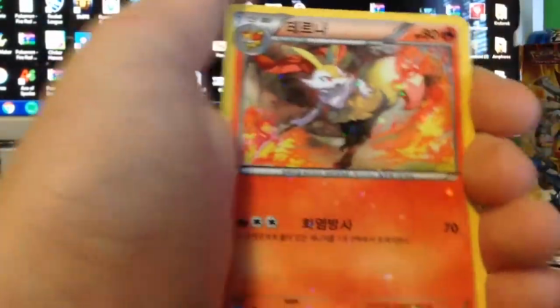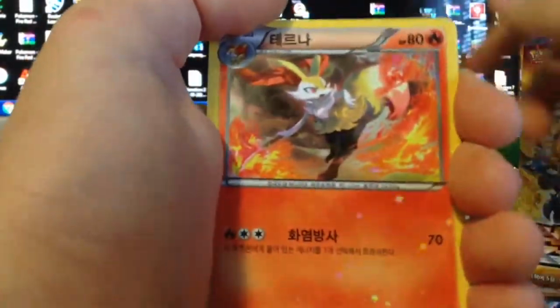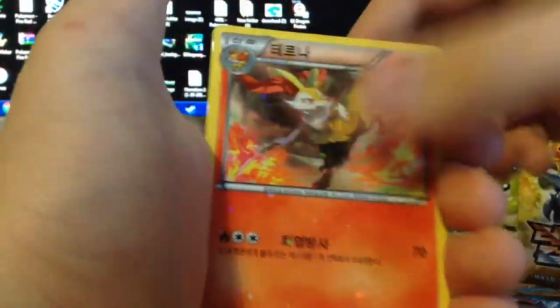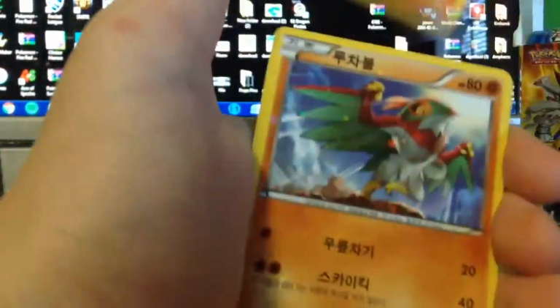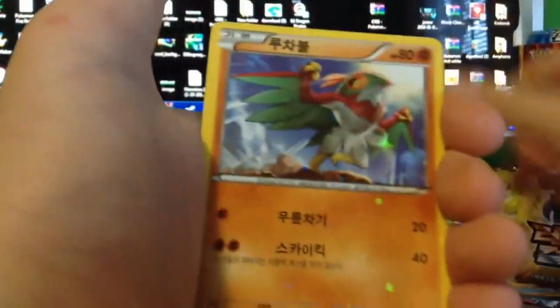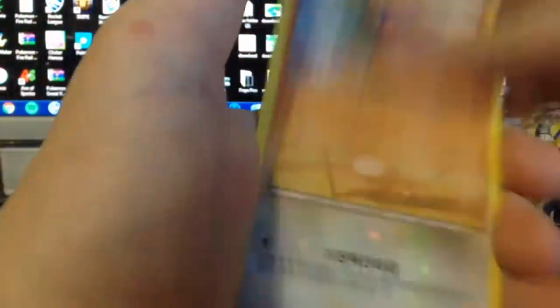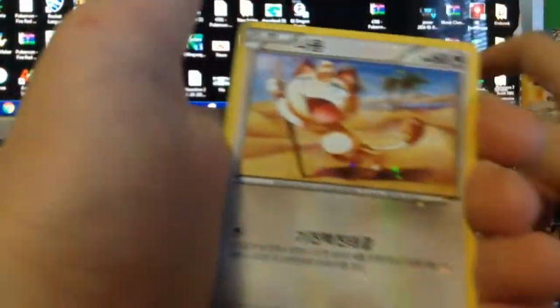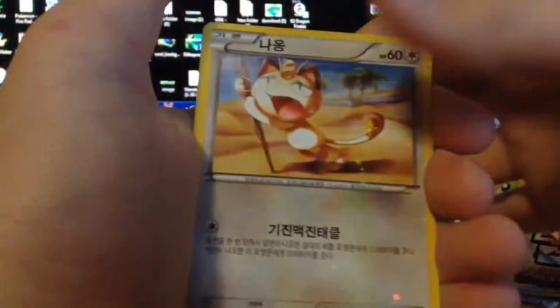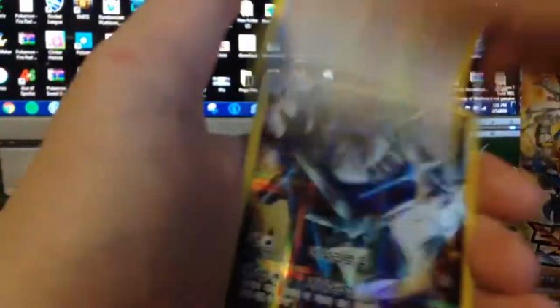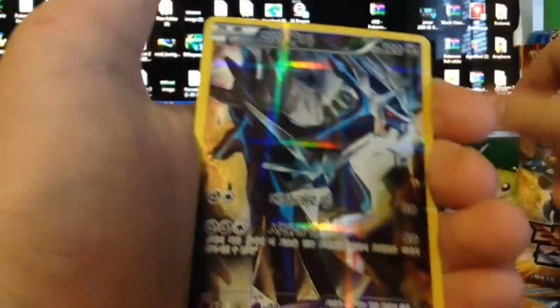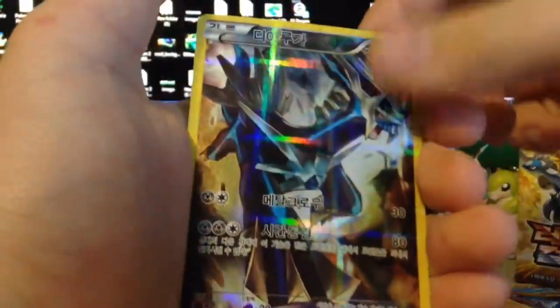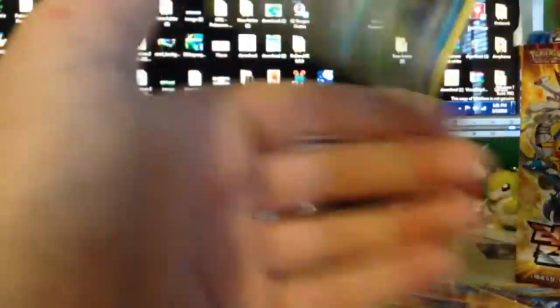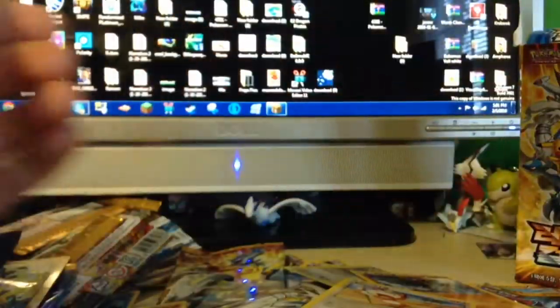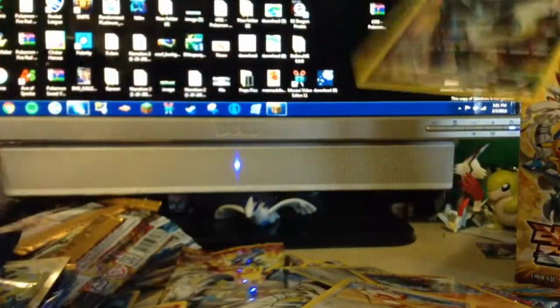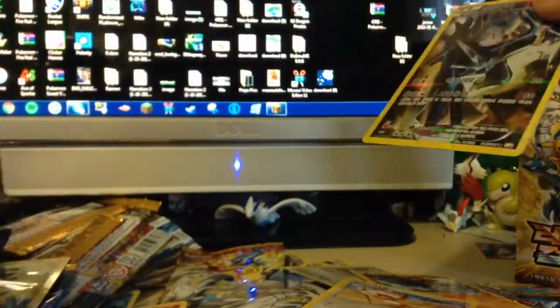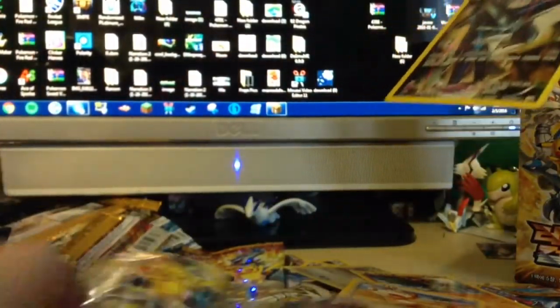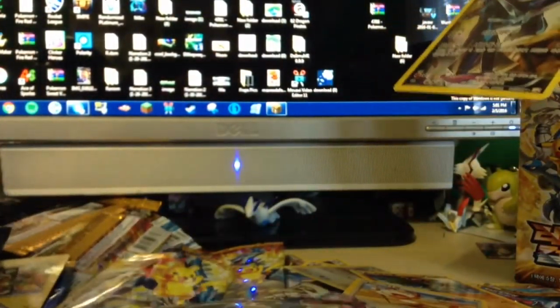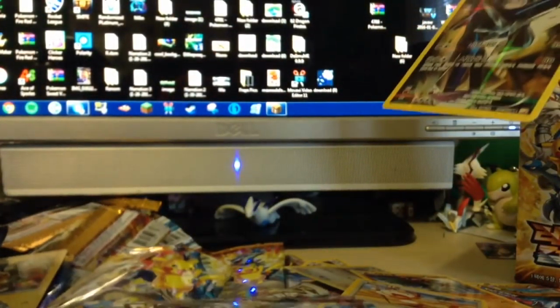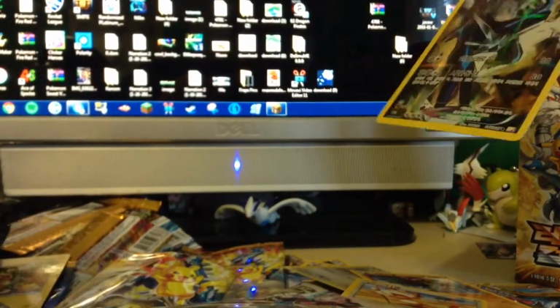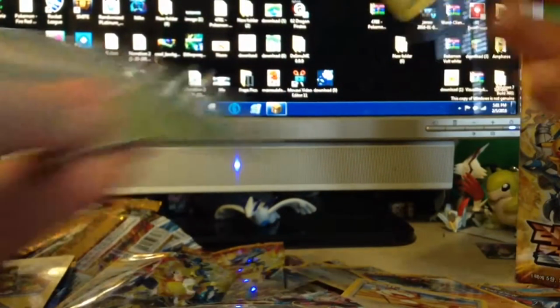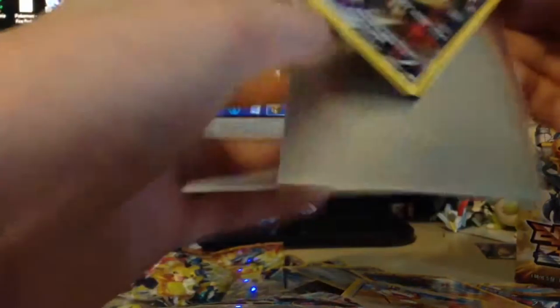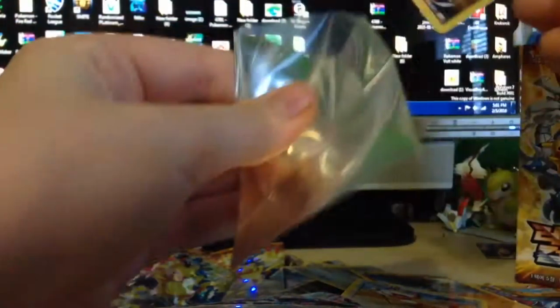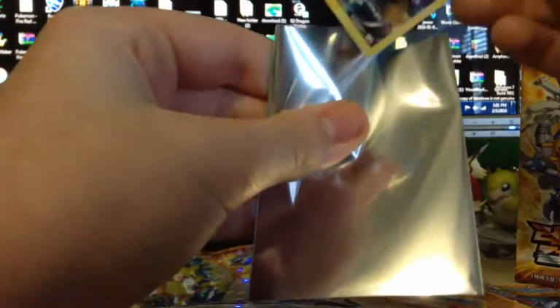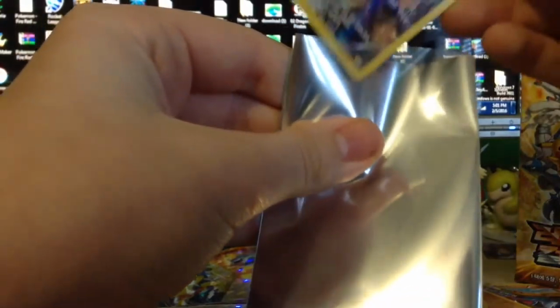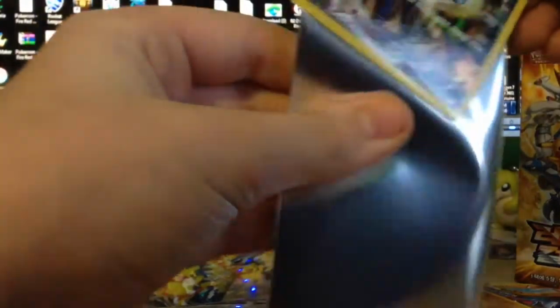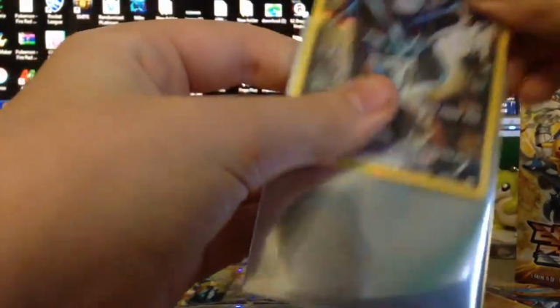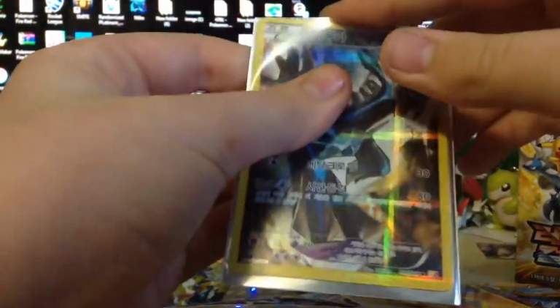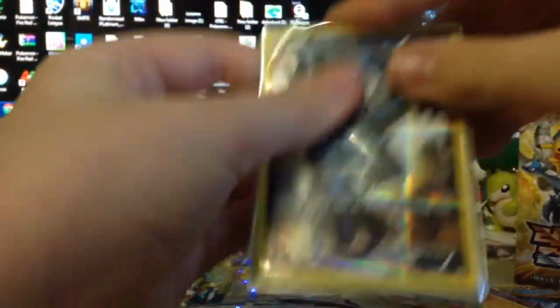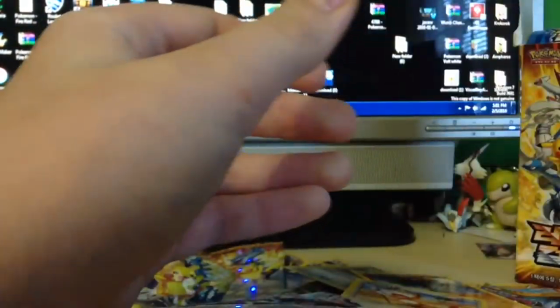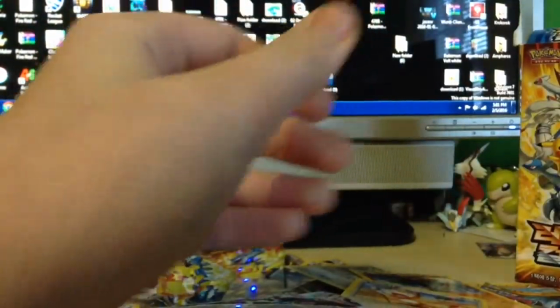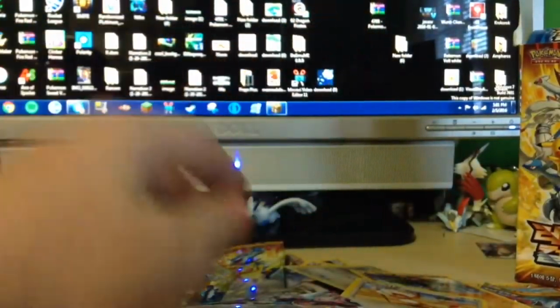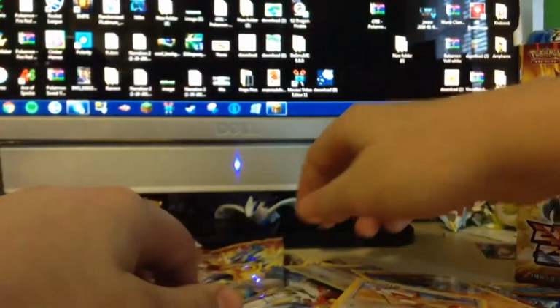I closed my eyes for that one. Rufflet, Brakesin, Palochia, Meowth - we pulled Dialga again. We need to sleeve it though. I'm still sleeving the duplicates. I think there's no other full arts we can pull.